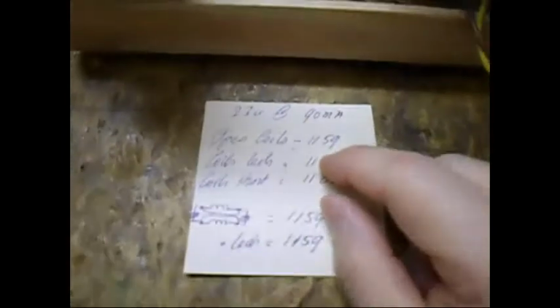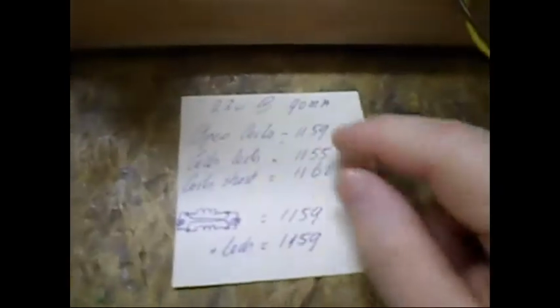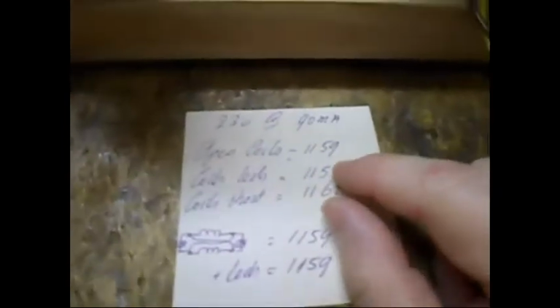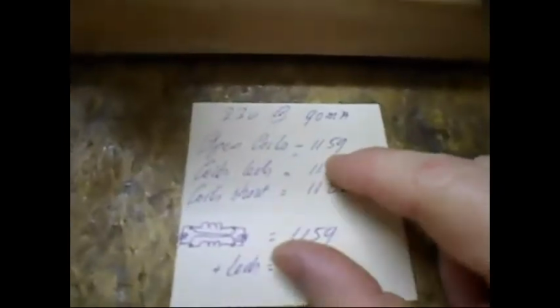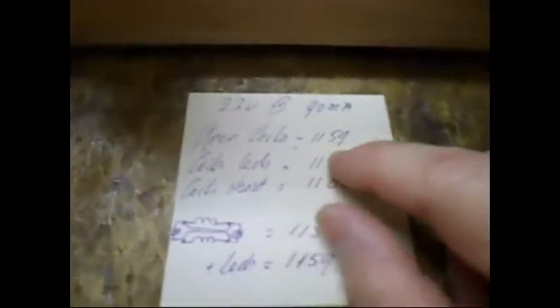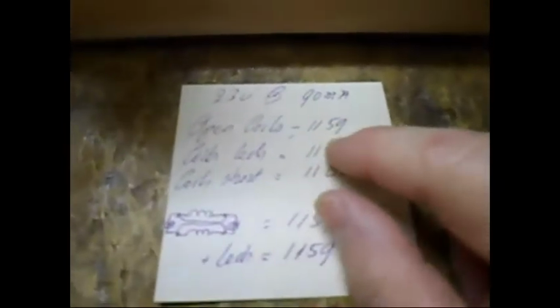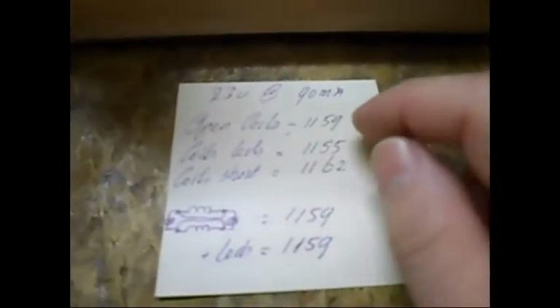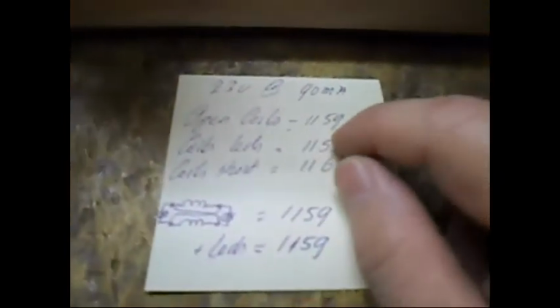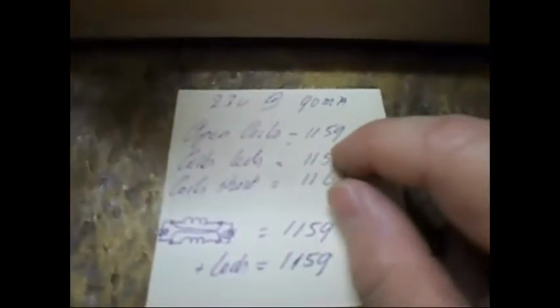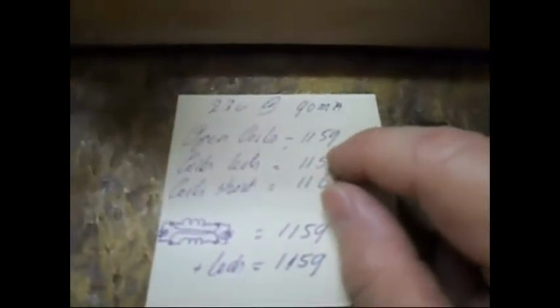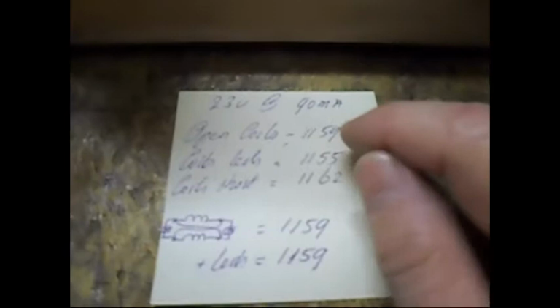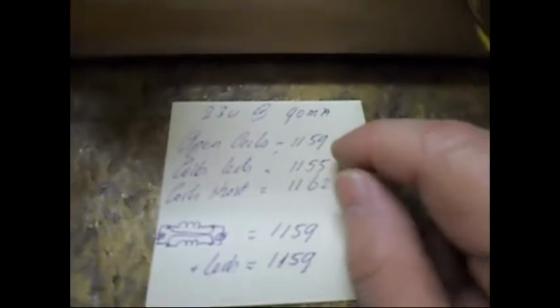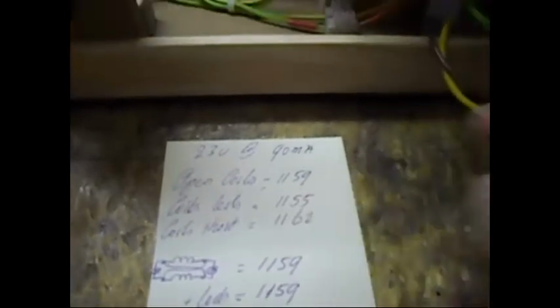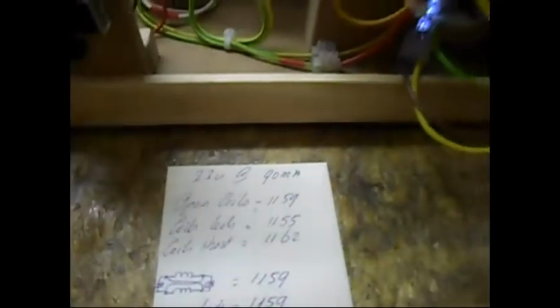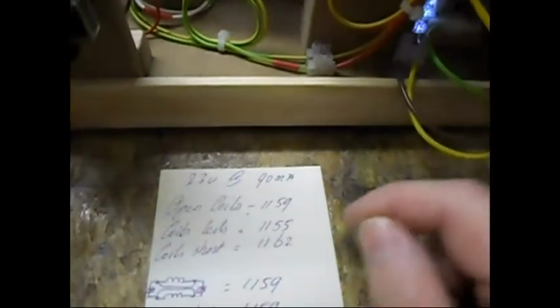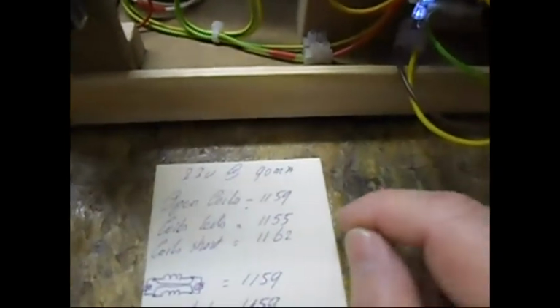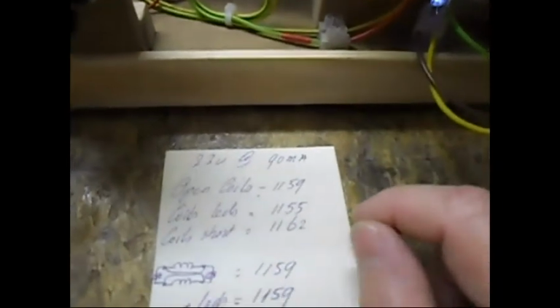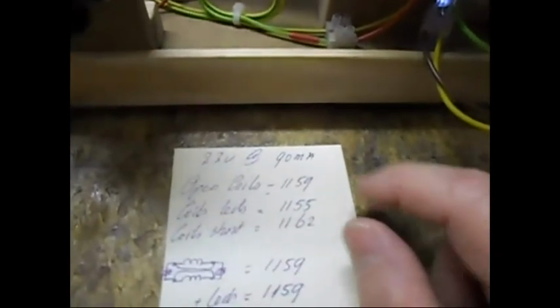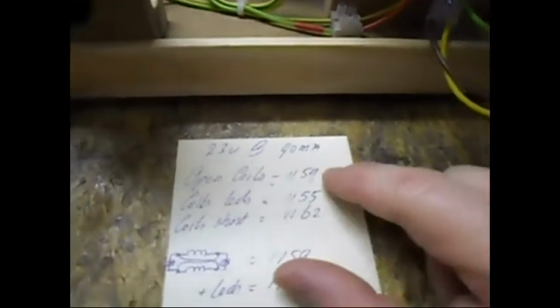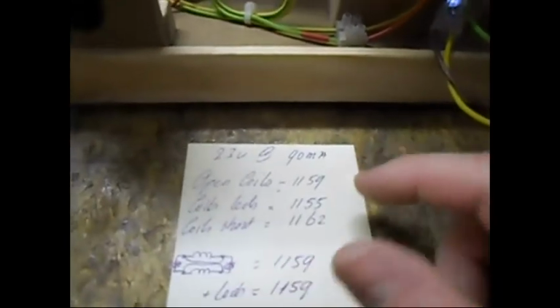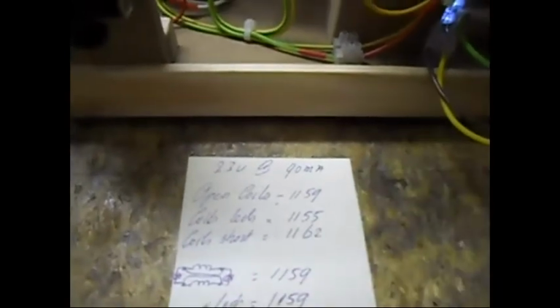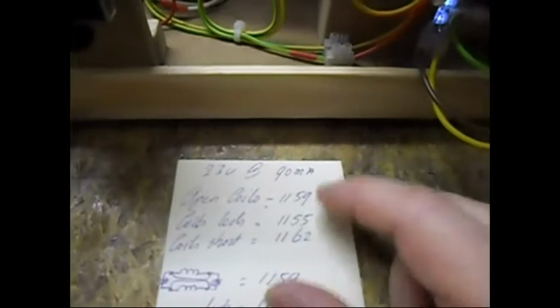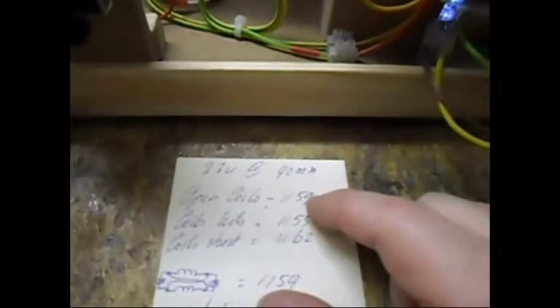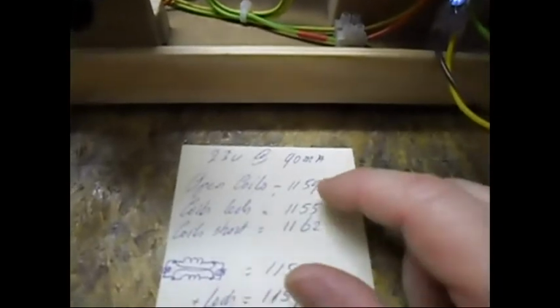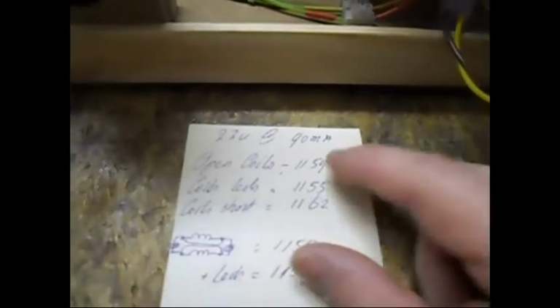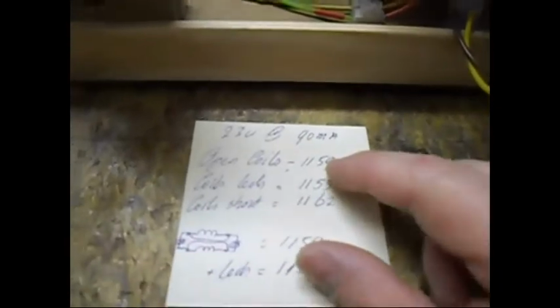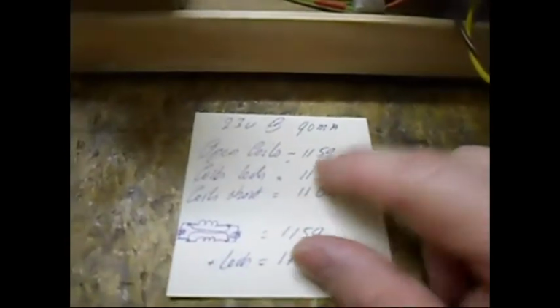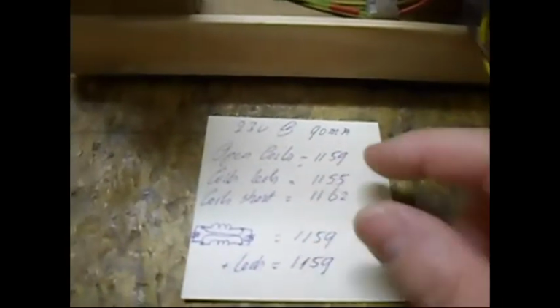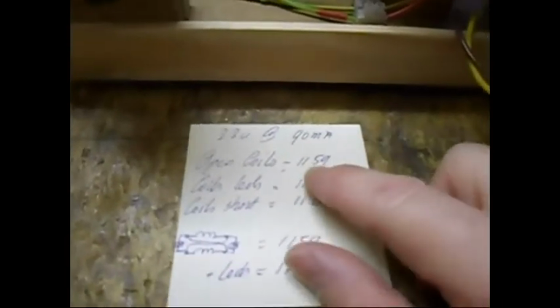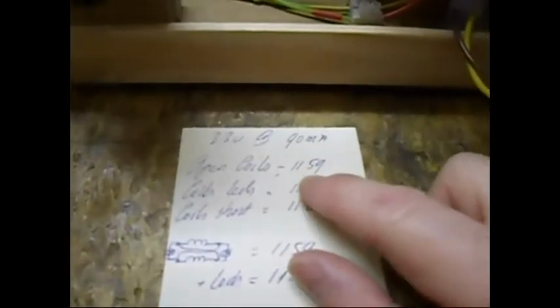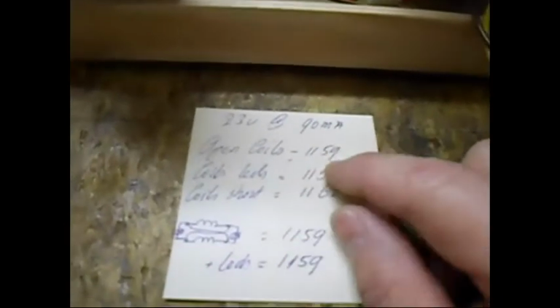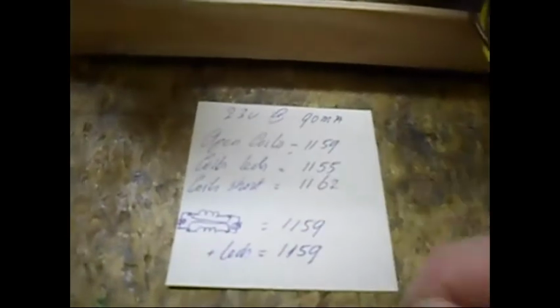Open coil RPM is now 1159 RPM. In the preview videos on this setup, it was around 720 RPM — so it's basically around 400 RPM more.